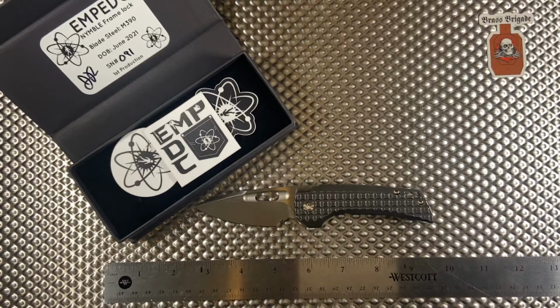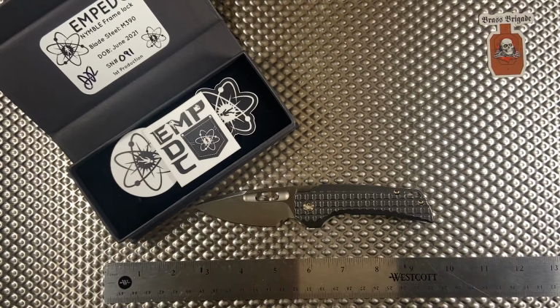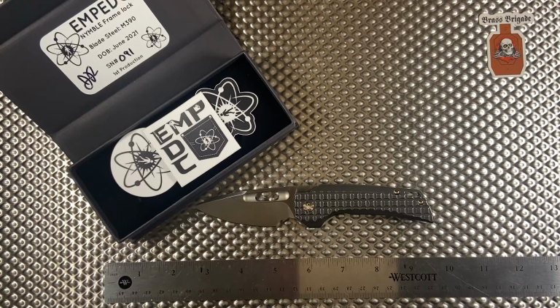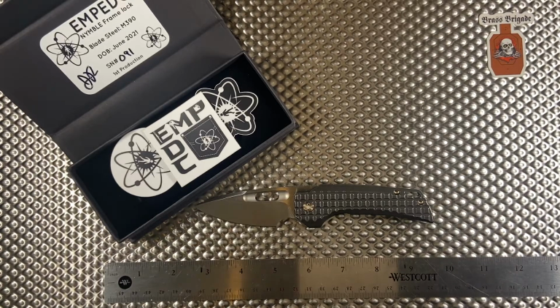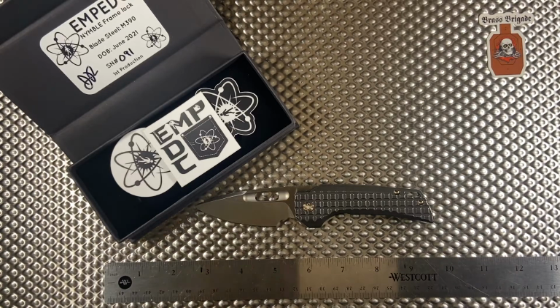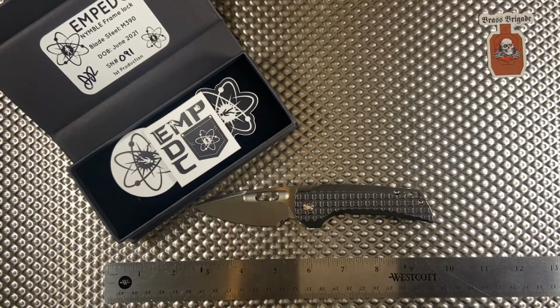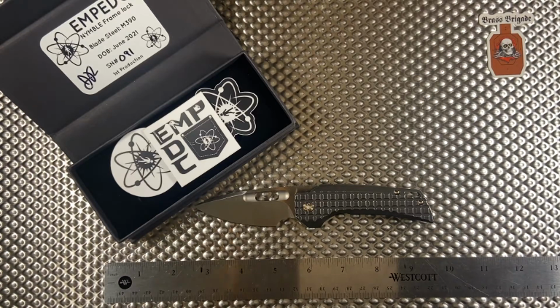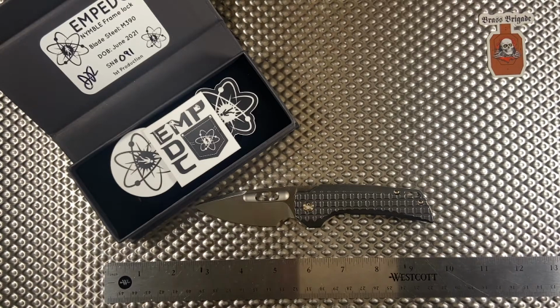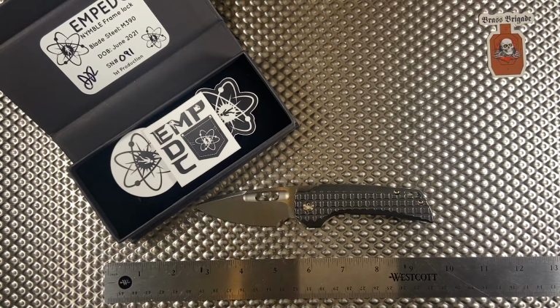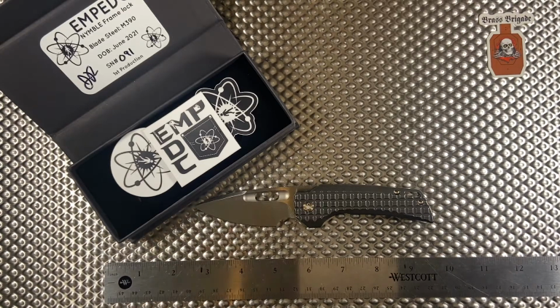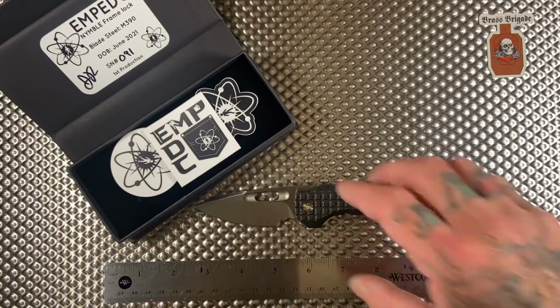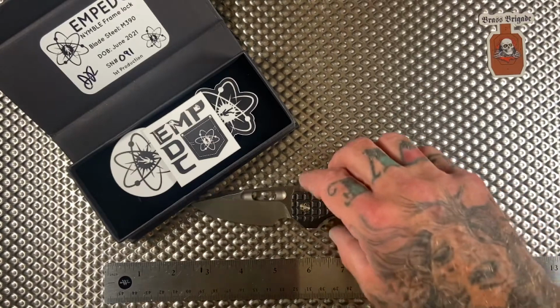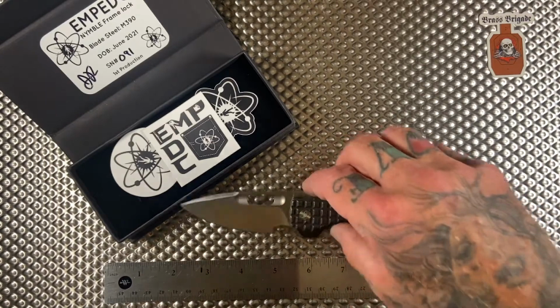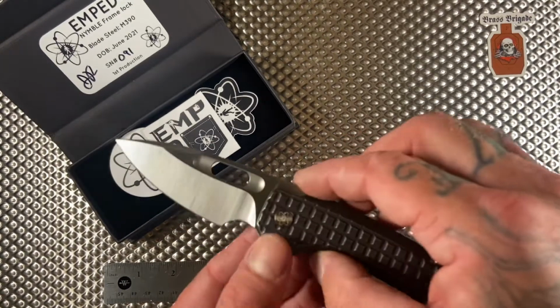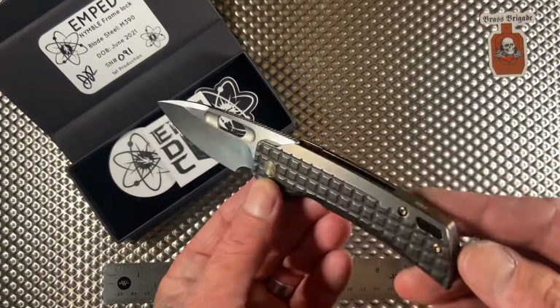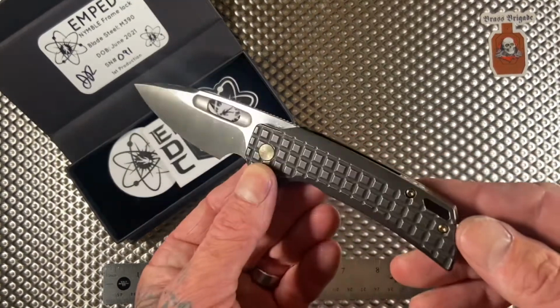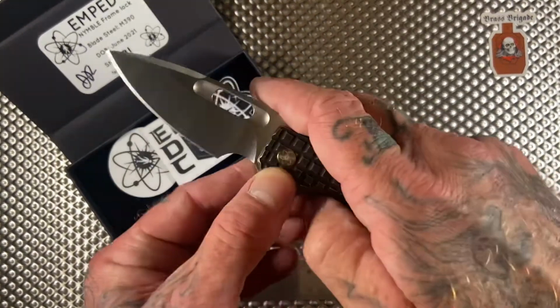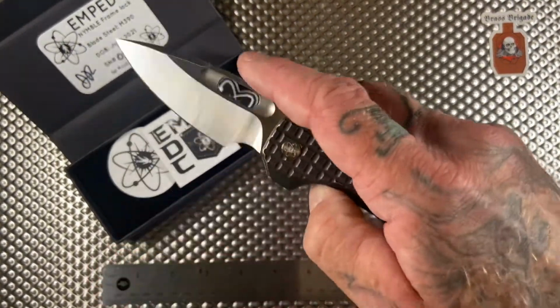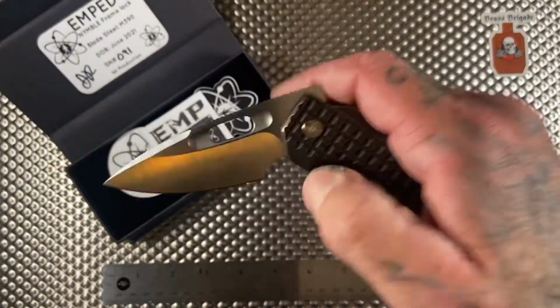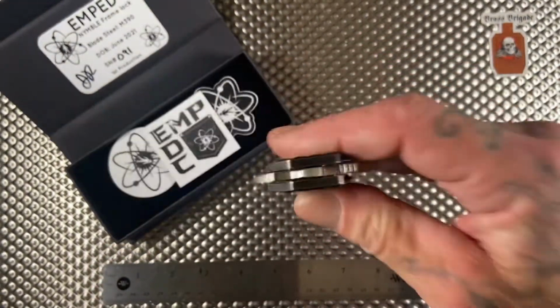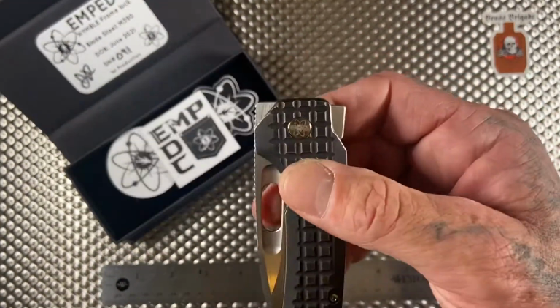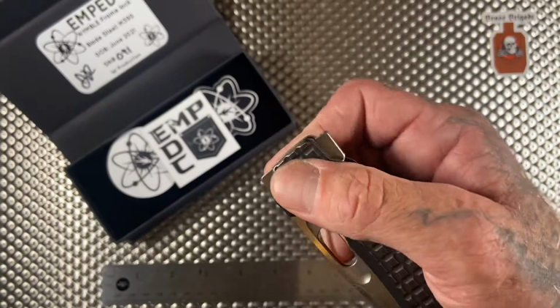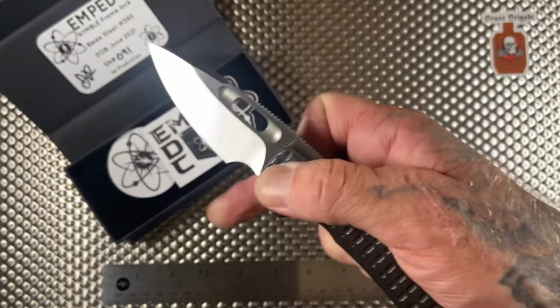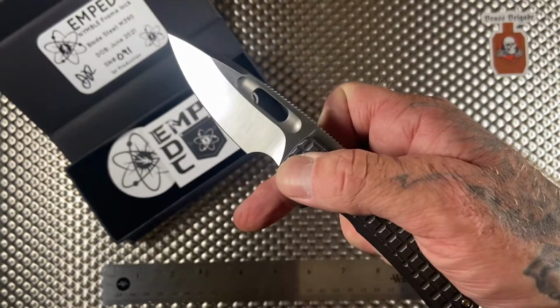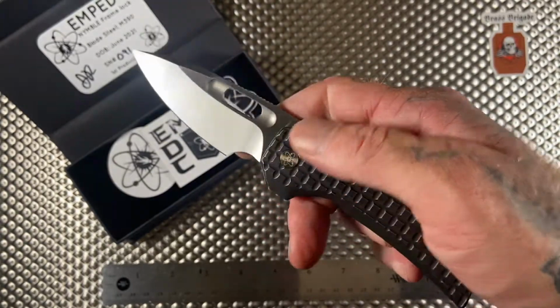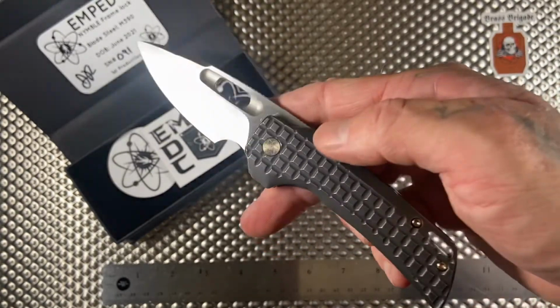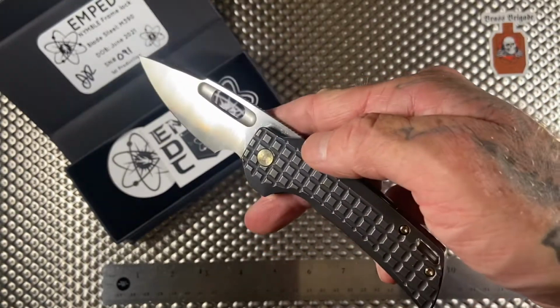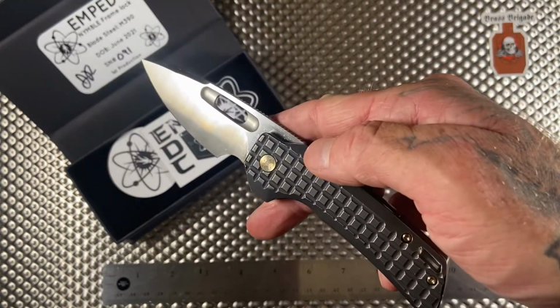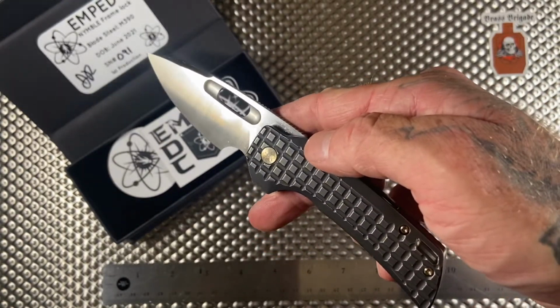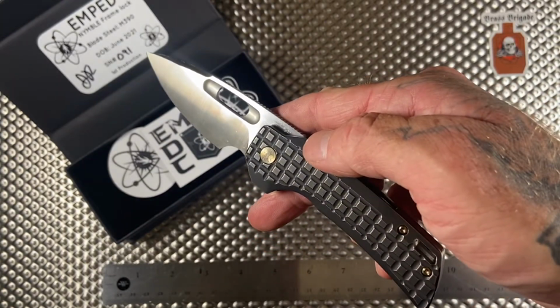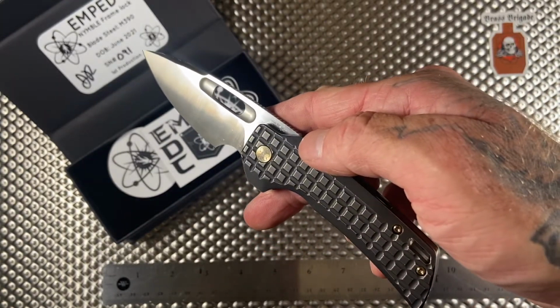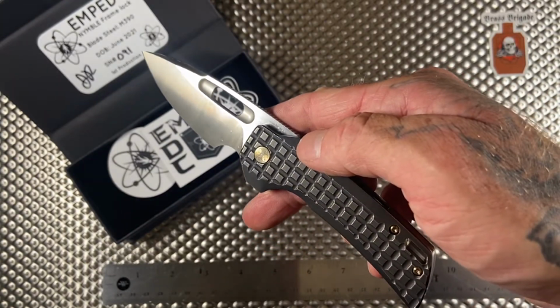Hey, what's up? Happy Monday. It's Jason from the Brass Brigade. So check it out — I don't normally do first impressions. However, I woke up today, went to the garage to reload some ammo, heard the mailman, and look what showed up: the EMP EDC Nimble.